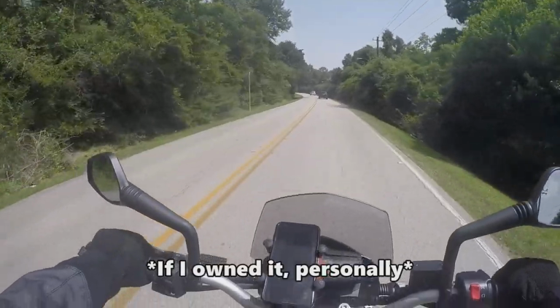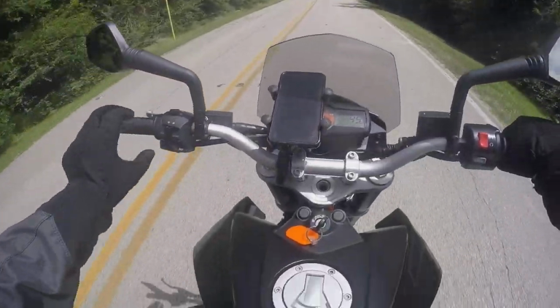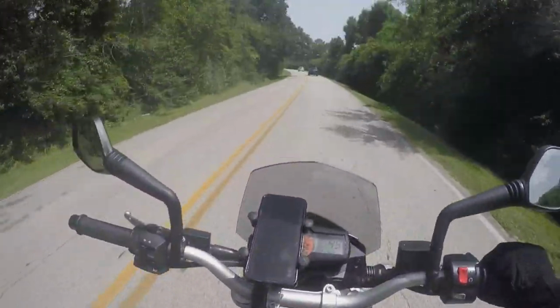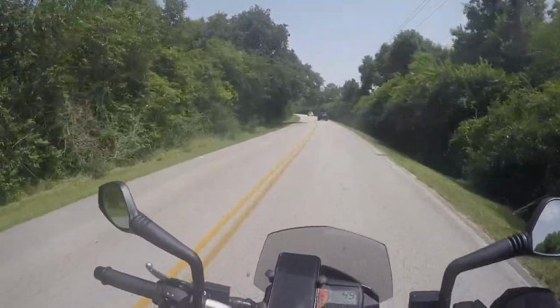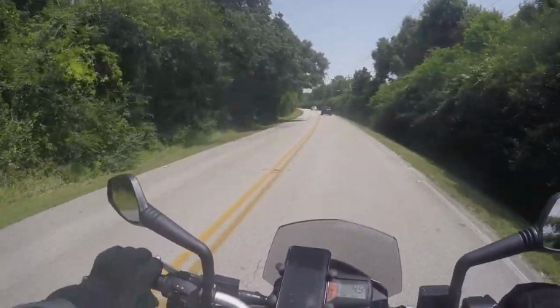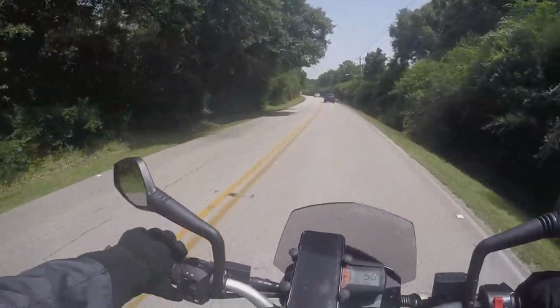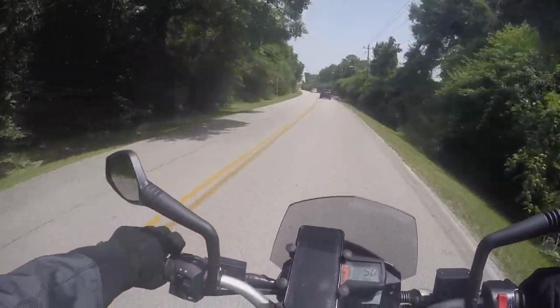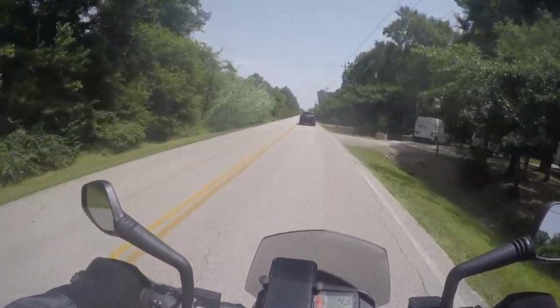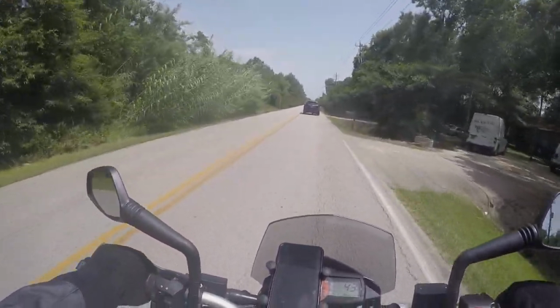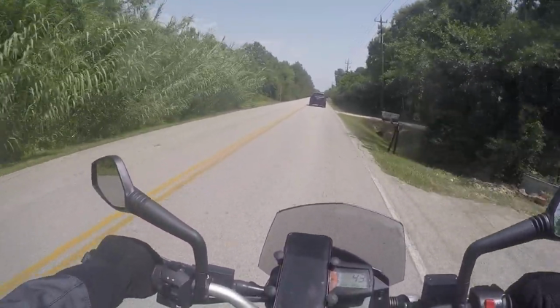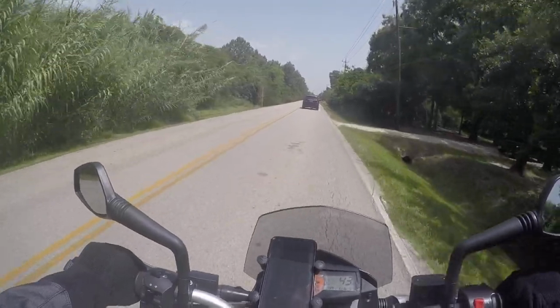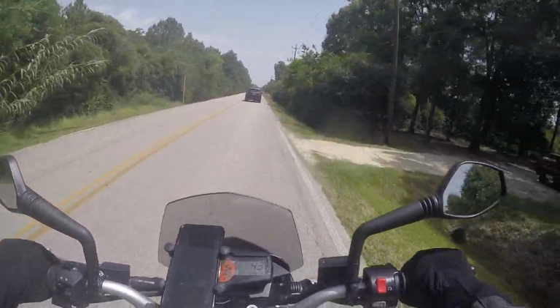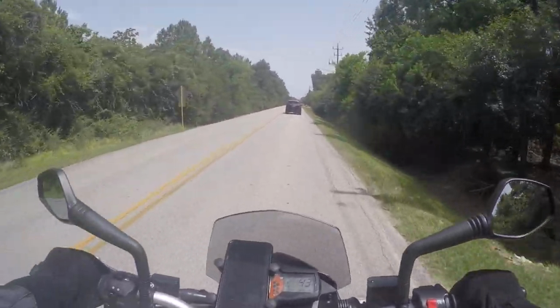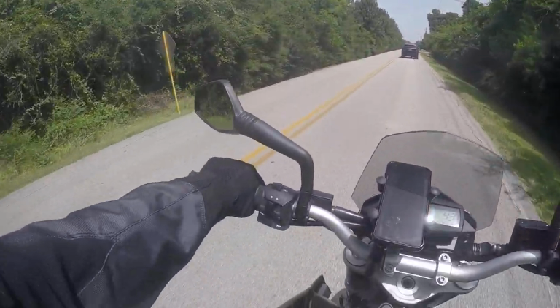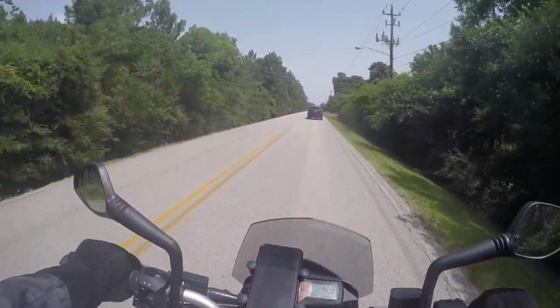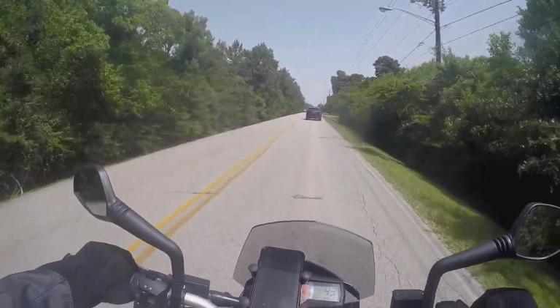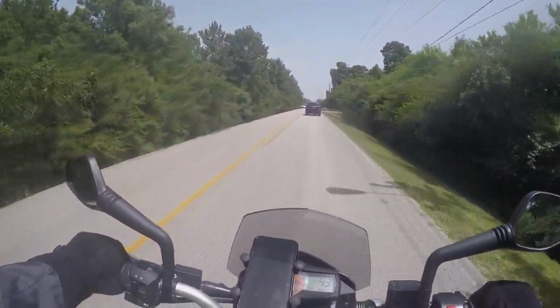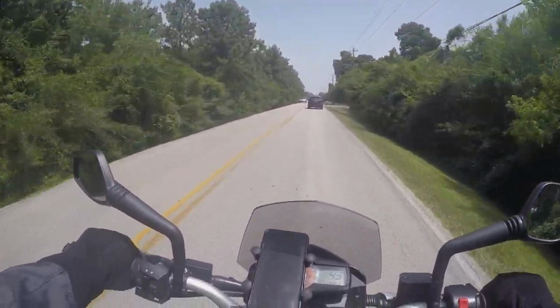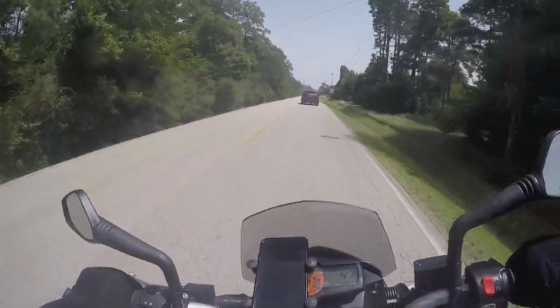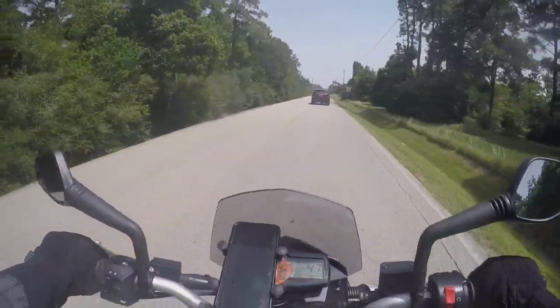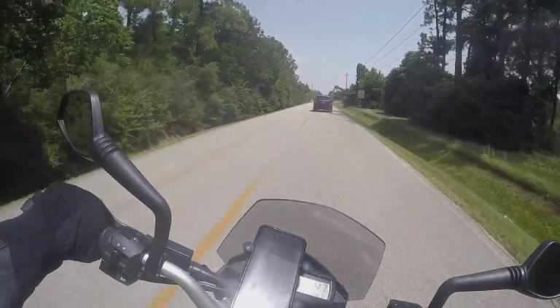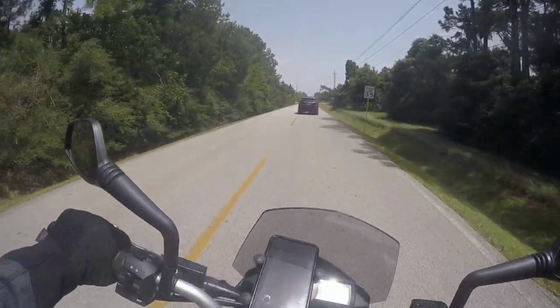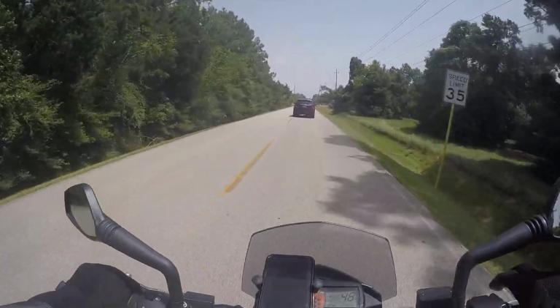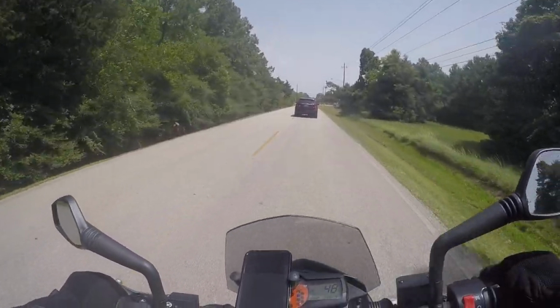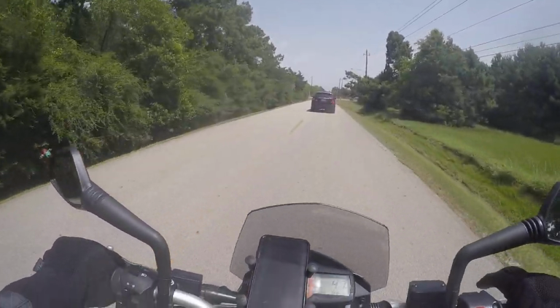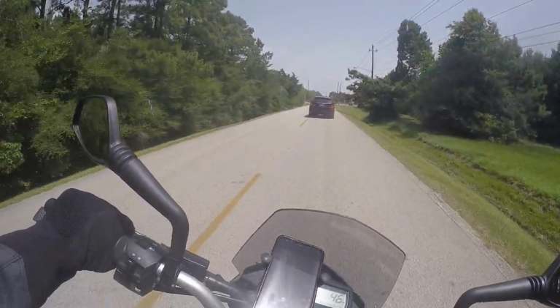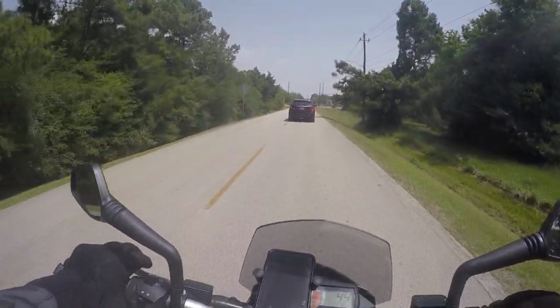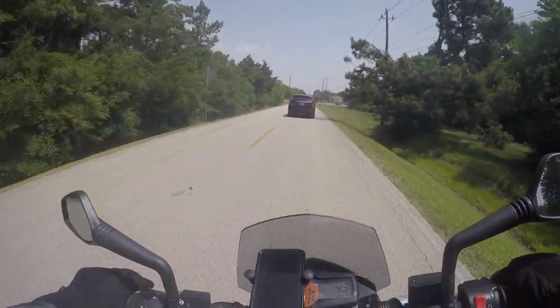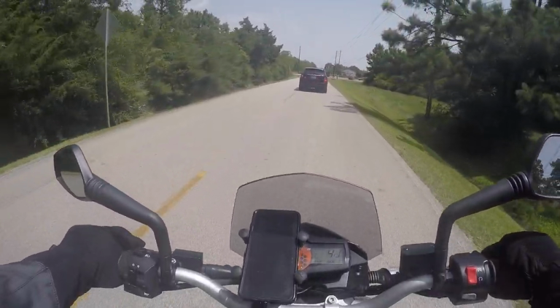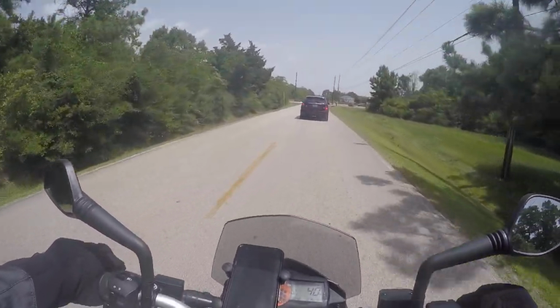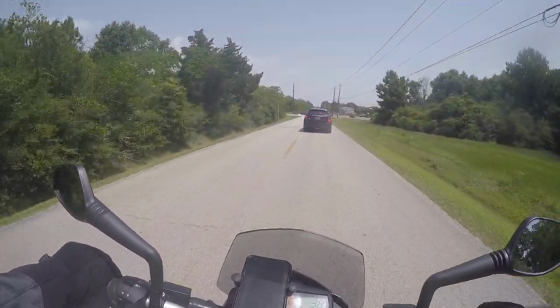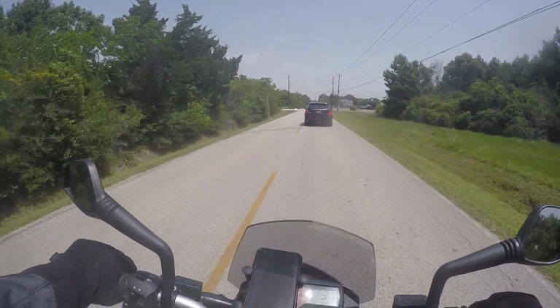My buddy who owns this is letting me test ride. It's taller than me a little bit — I think he's like six foot or something, so he has longer arms and longer legs. It flicks around pretty decently.